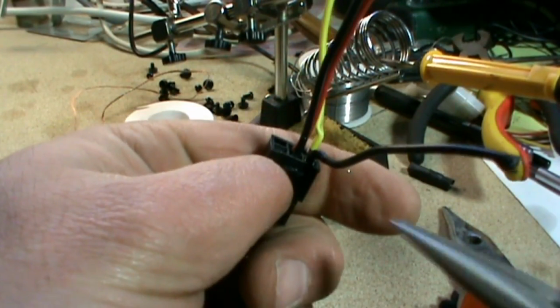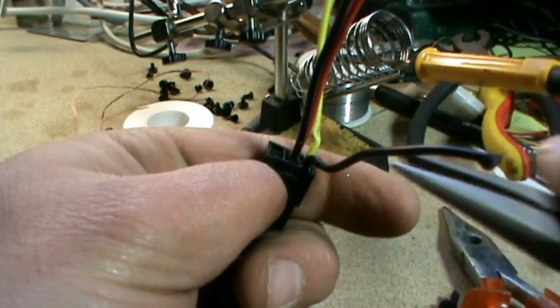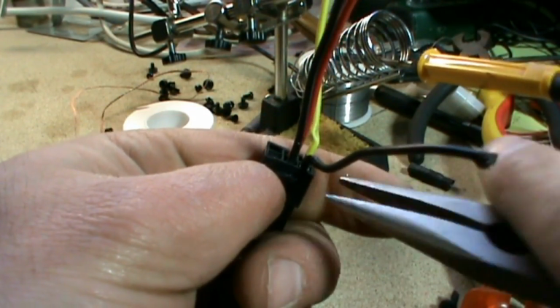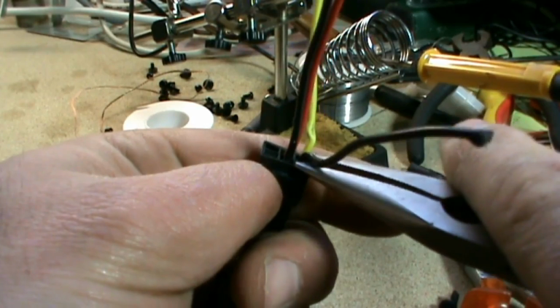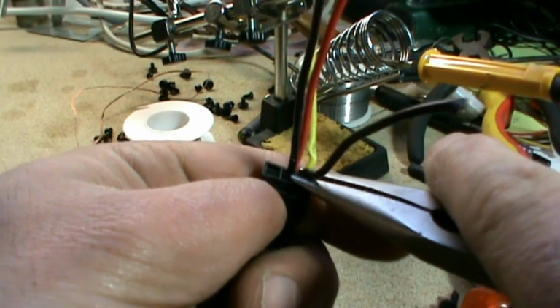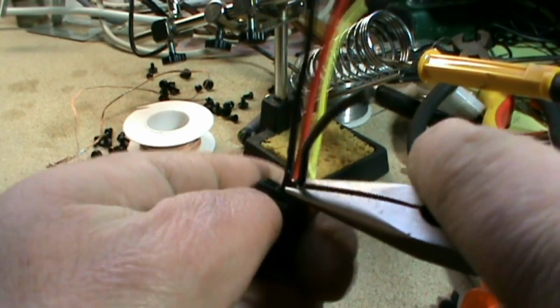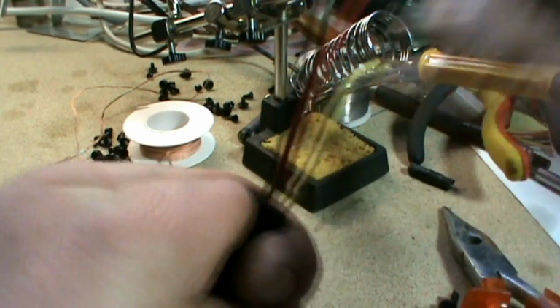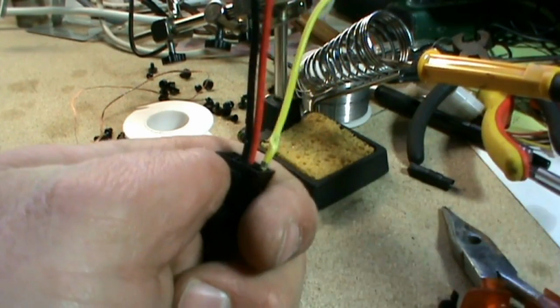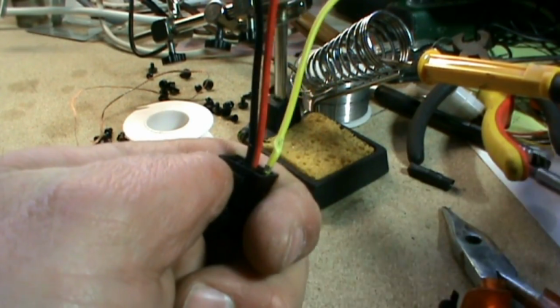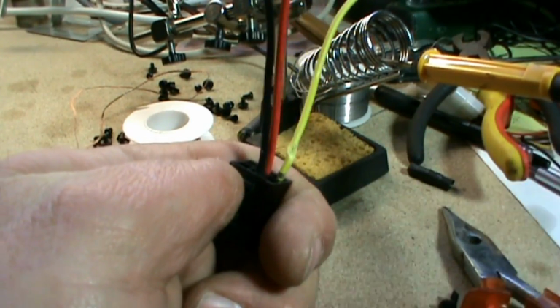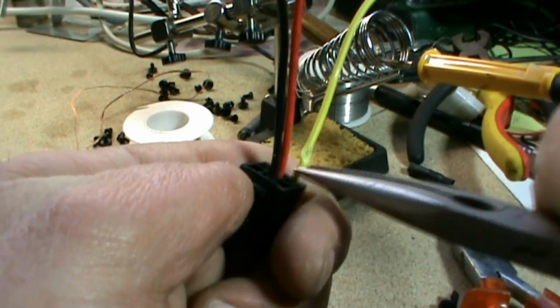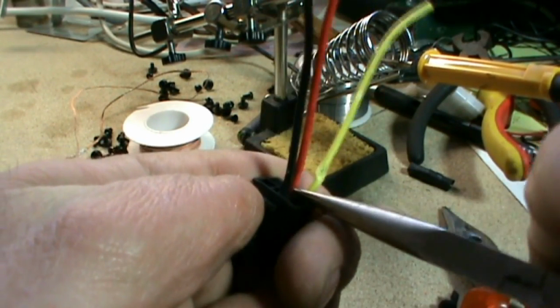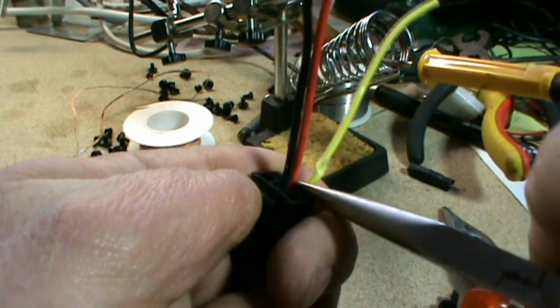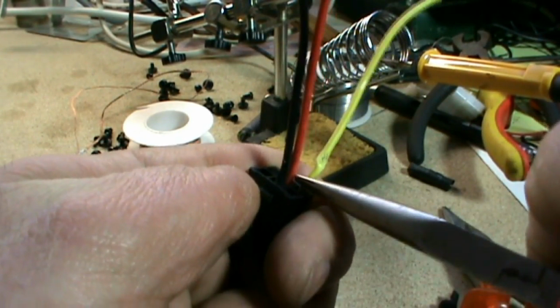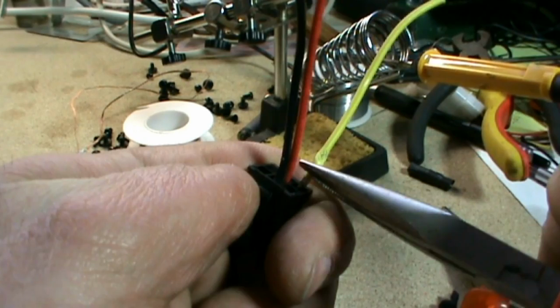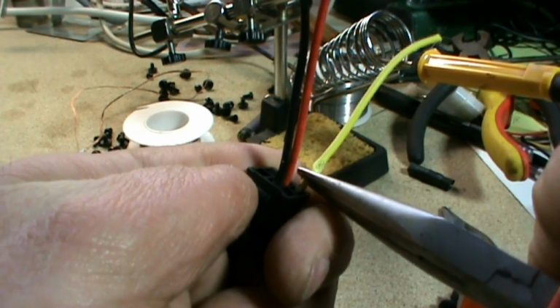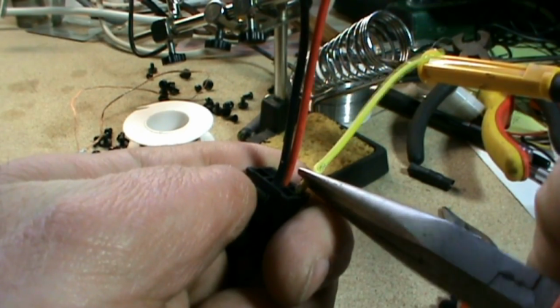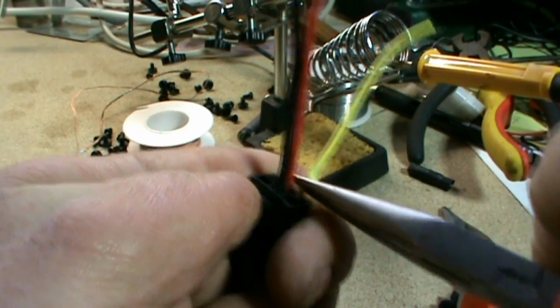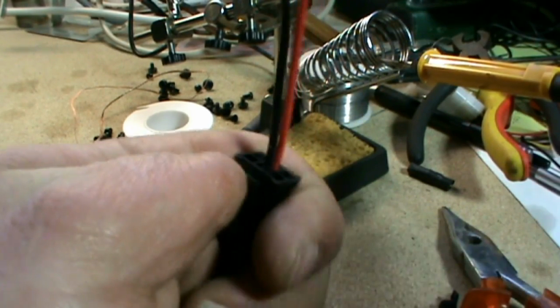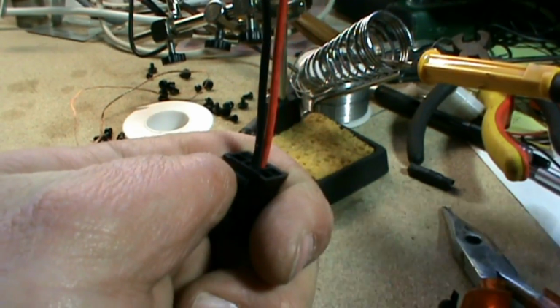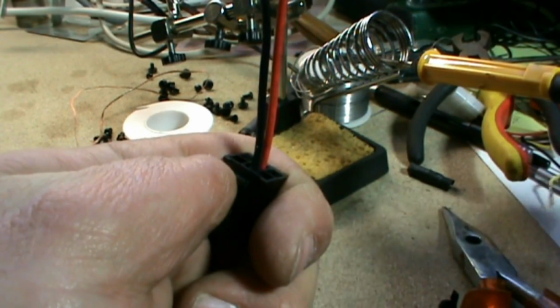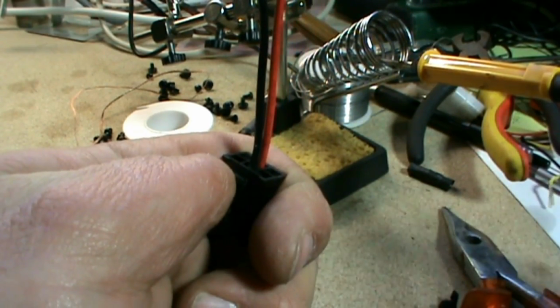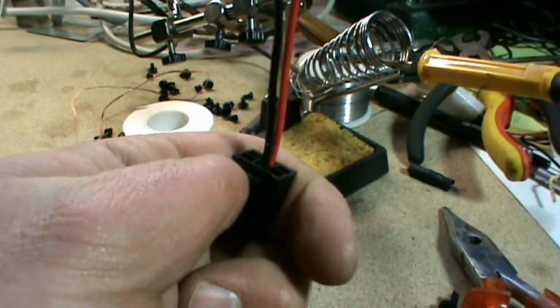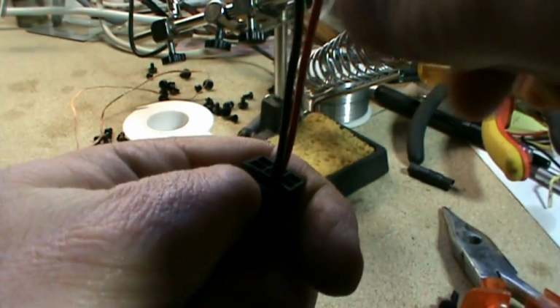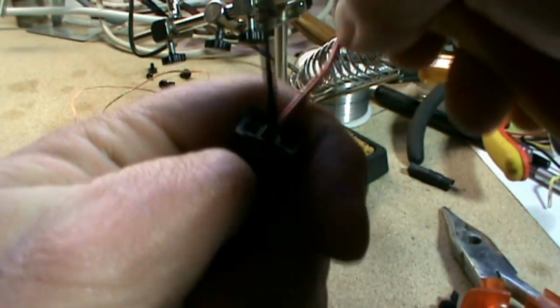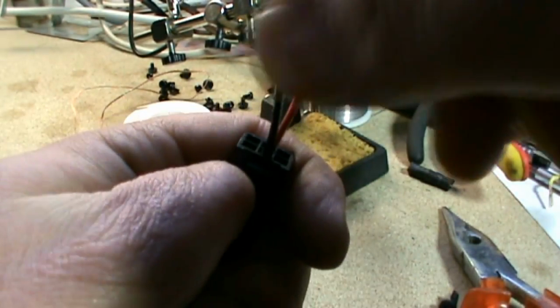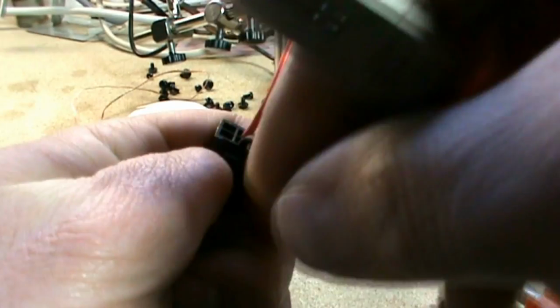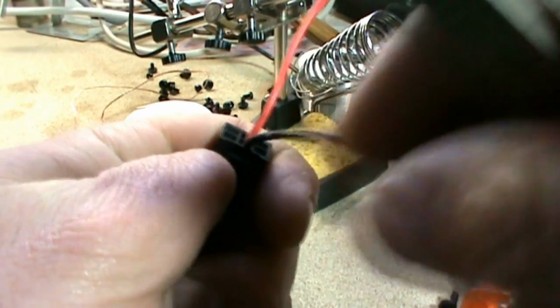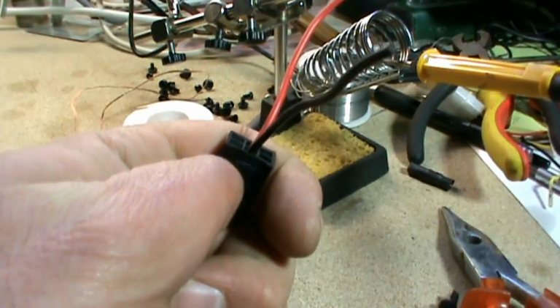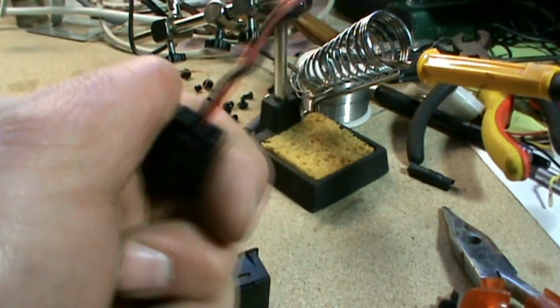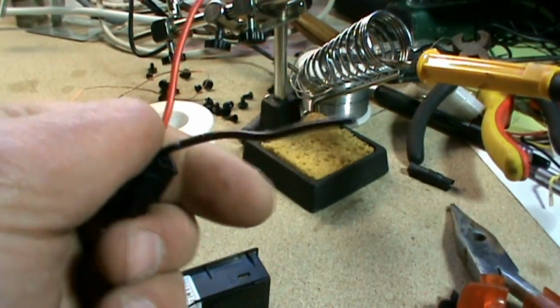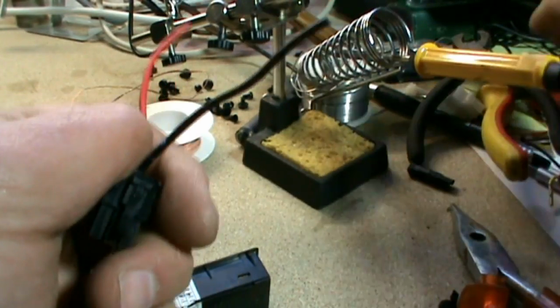I don't need these two wires so I take them off. I've already moved them a bit so it was easier to take off.